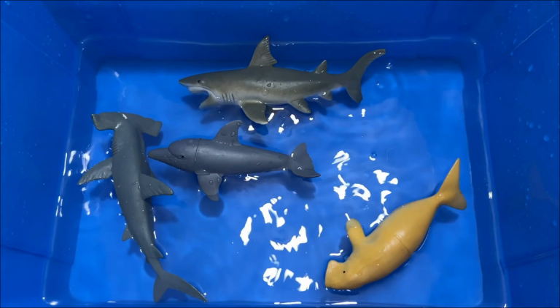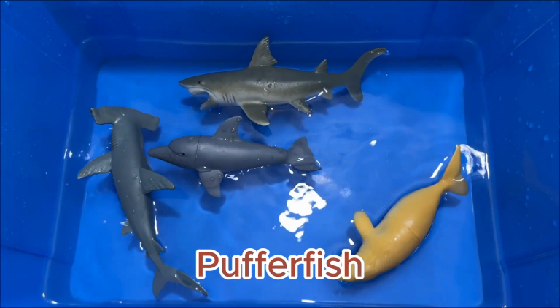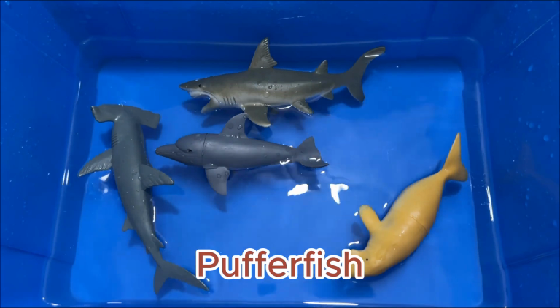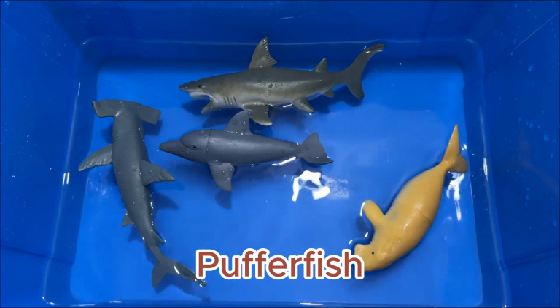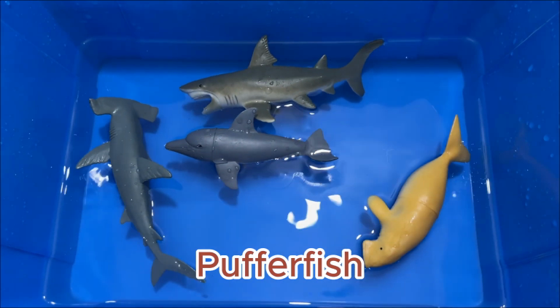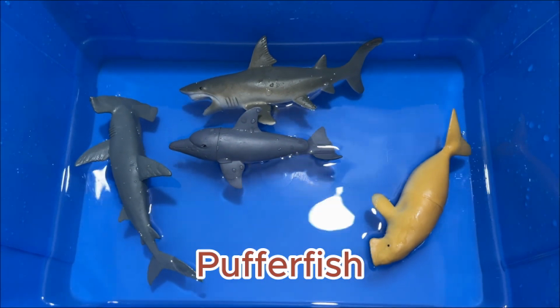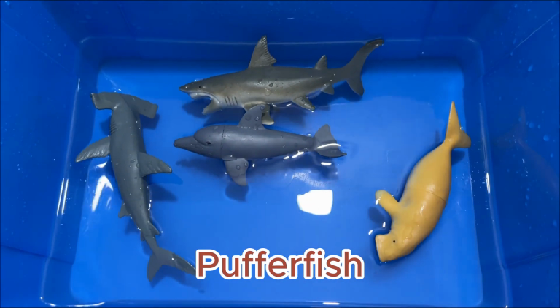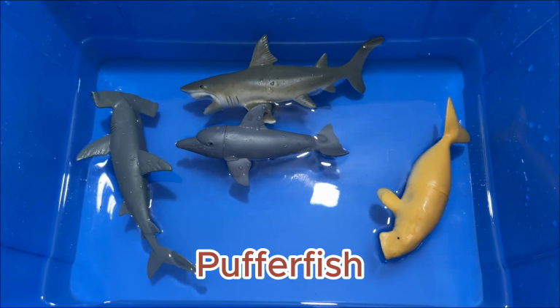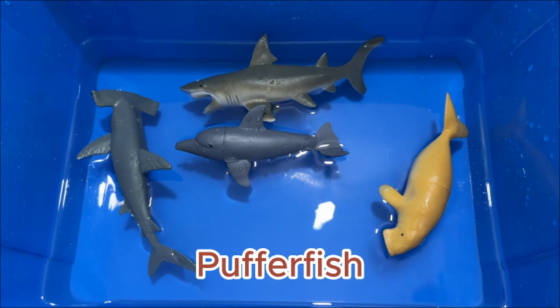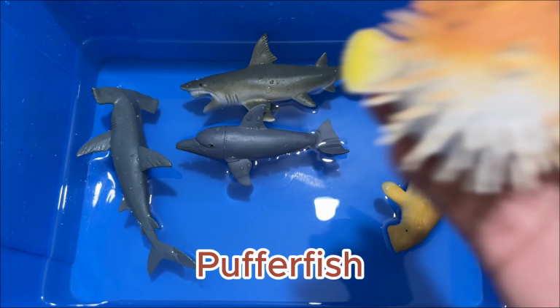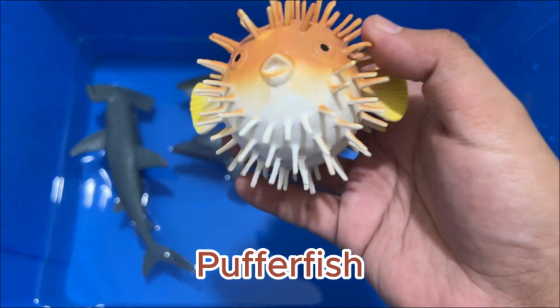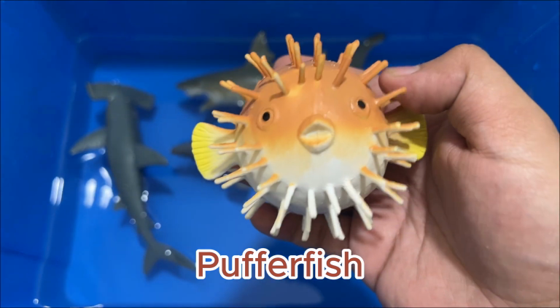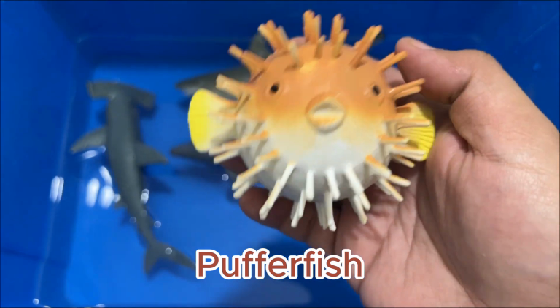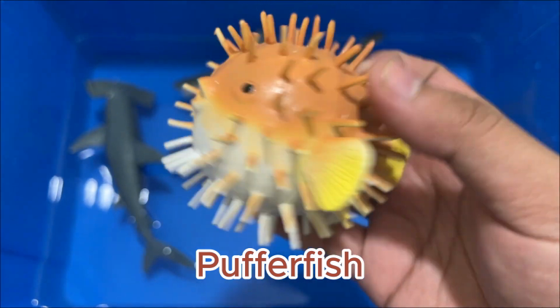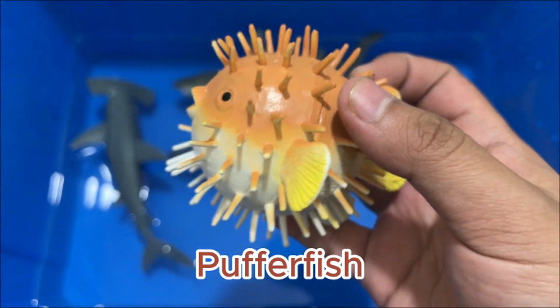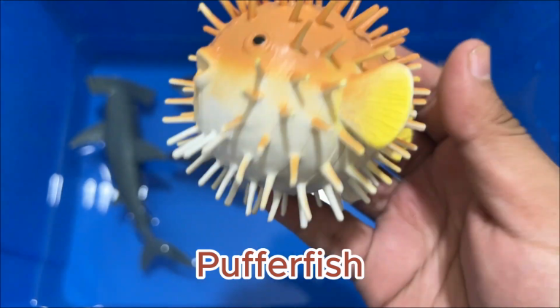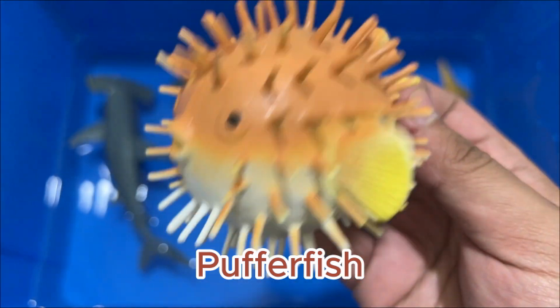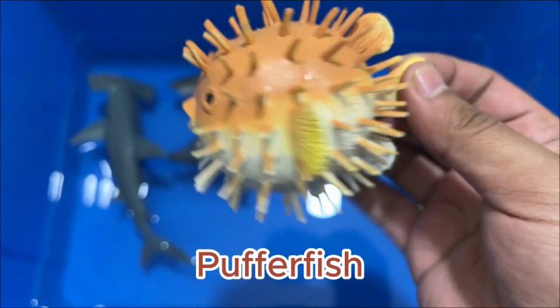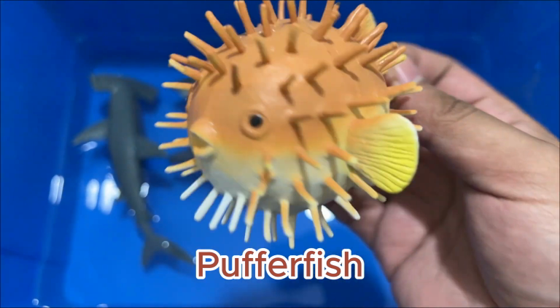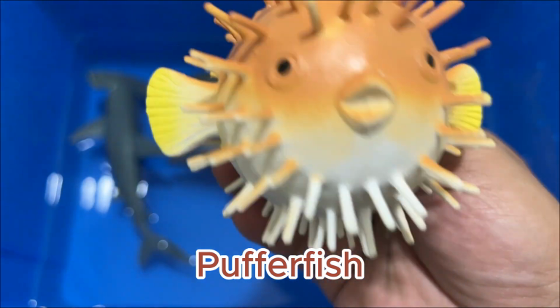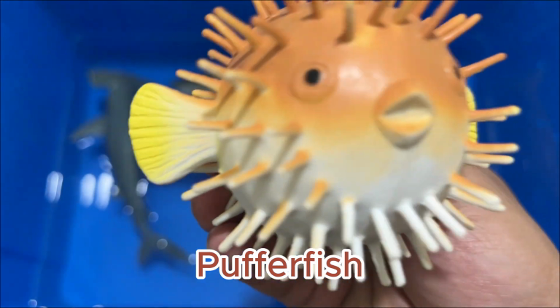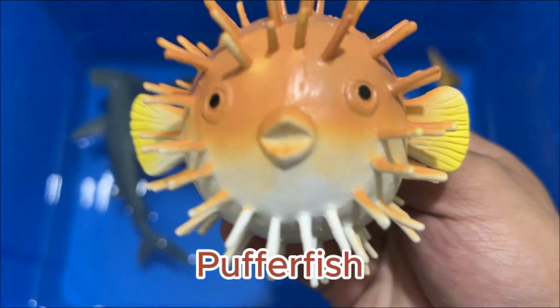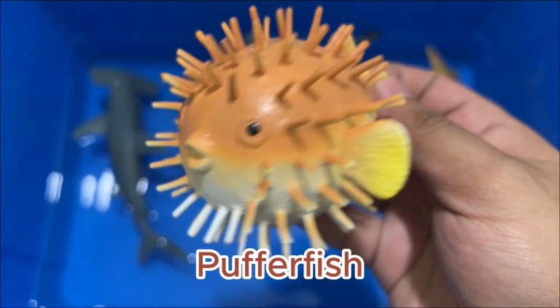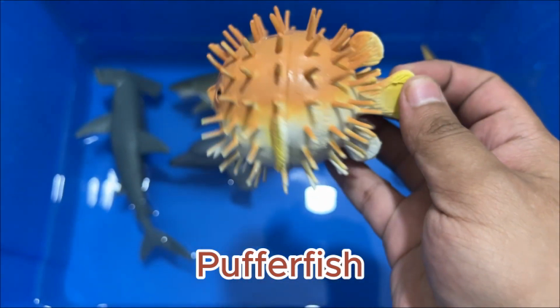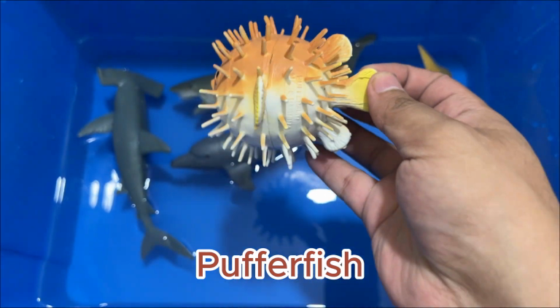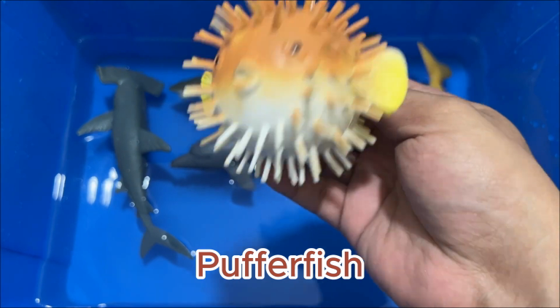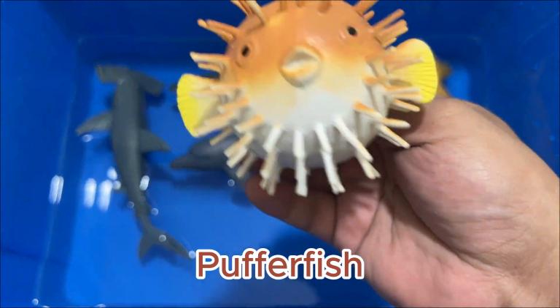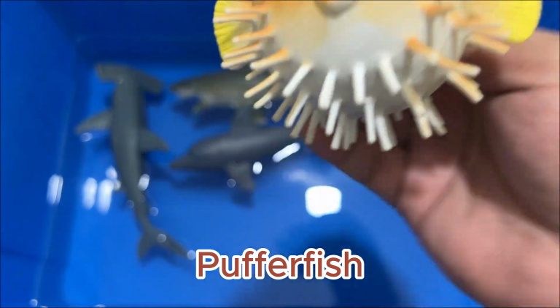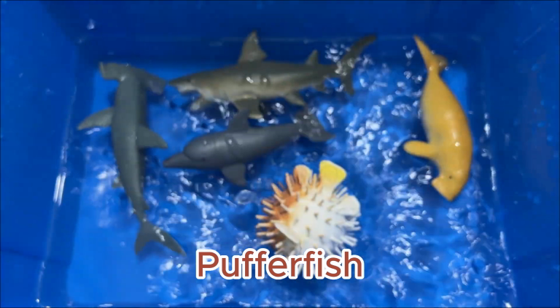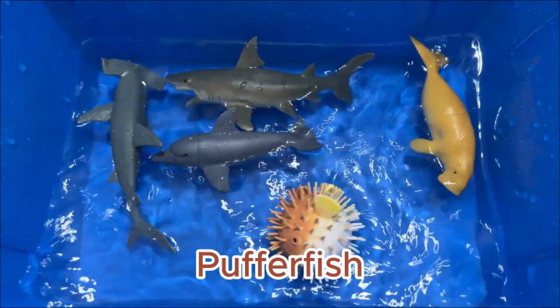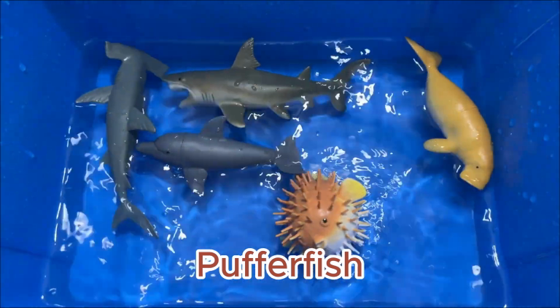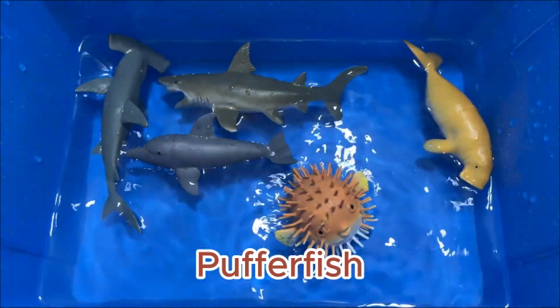Pufferfish are known as fugu in Japan. Fugu are an expensive delicacy, prepared only by trained fugu chefs. Sharks are the only animals immune to pufferfish toxins.